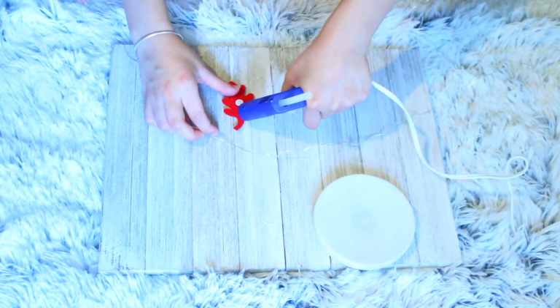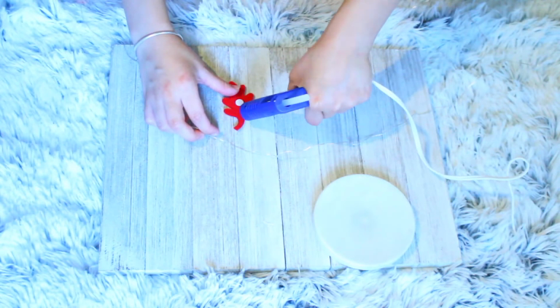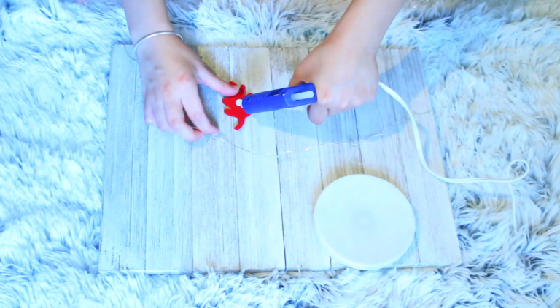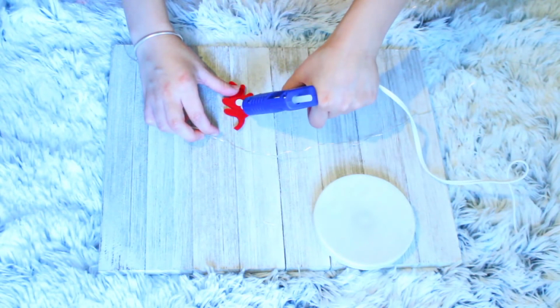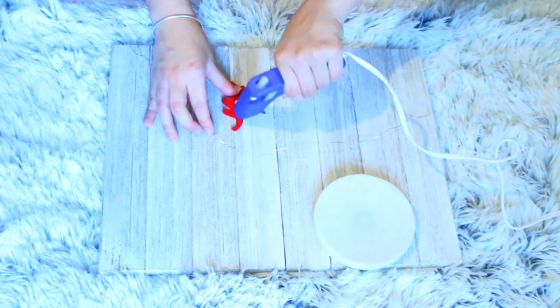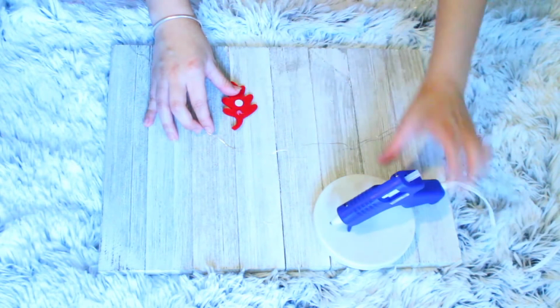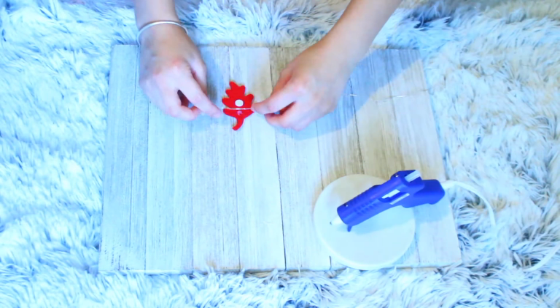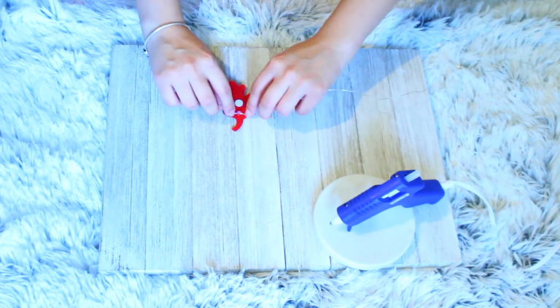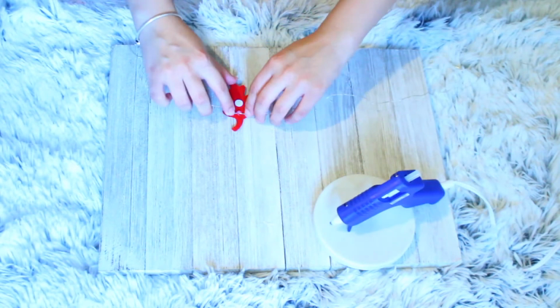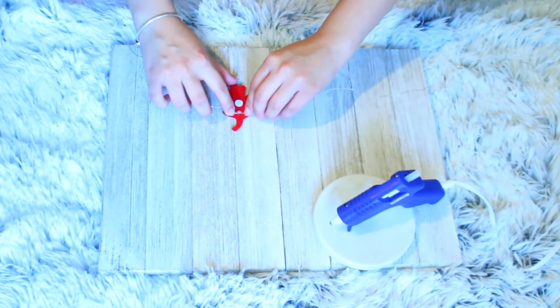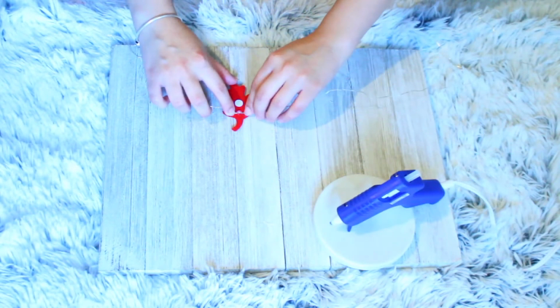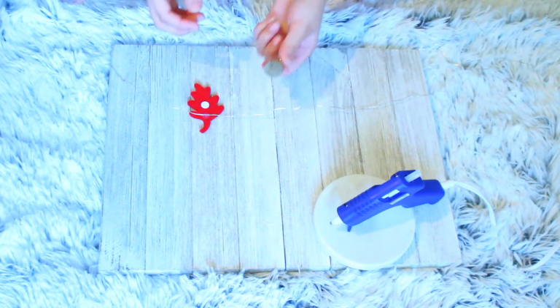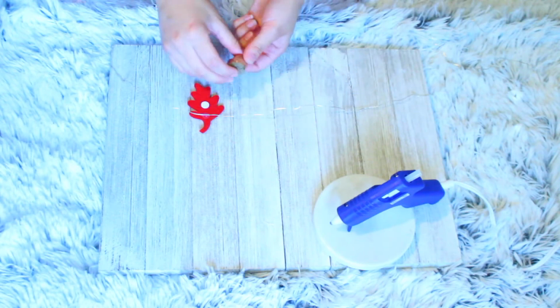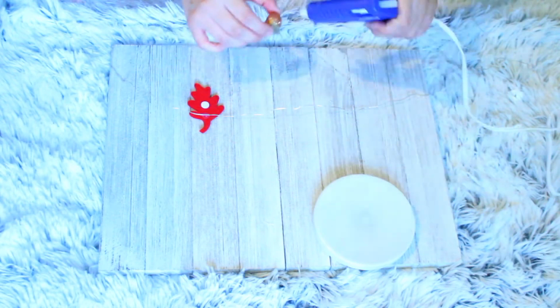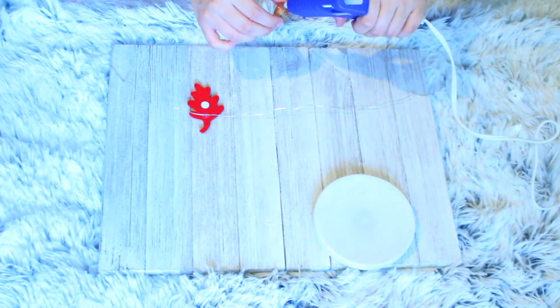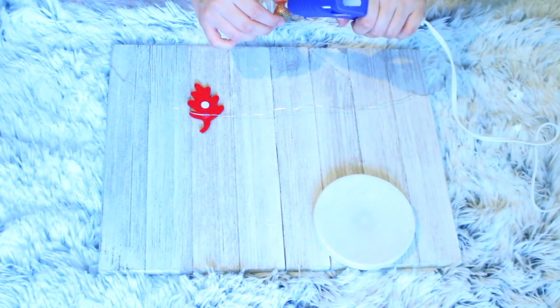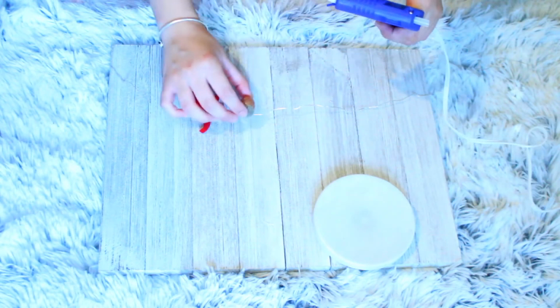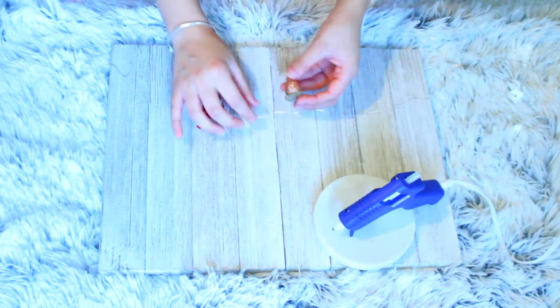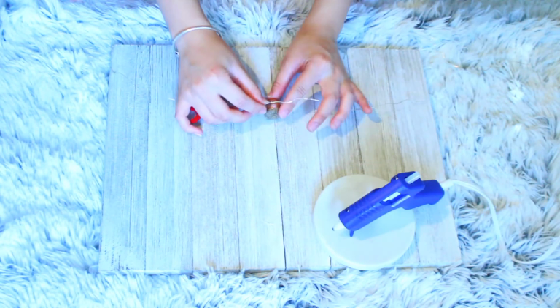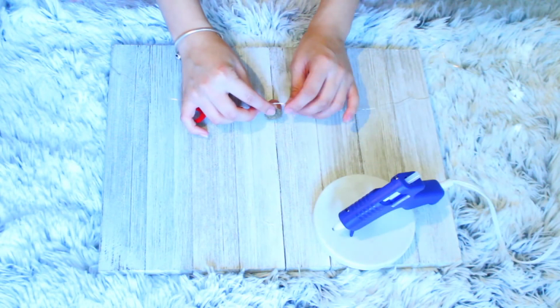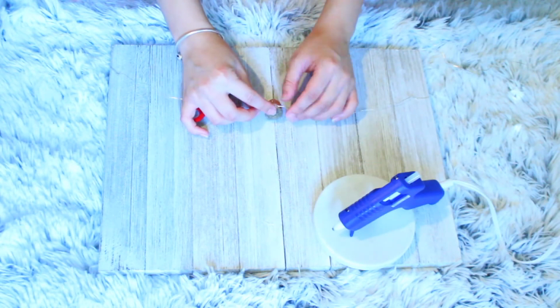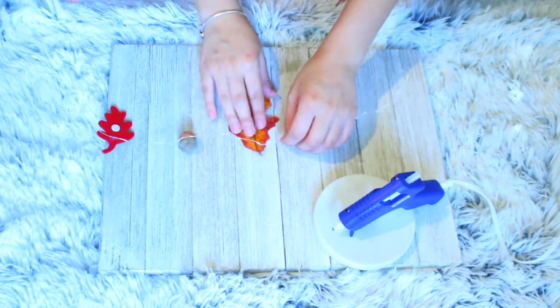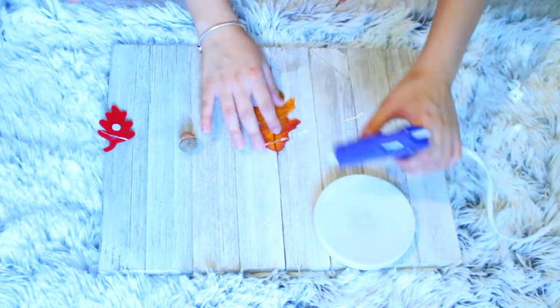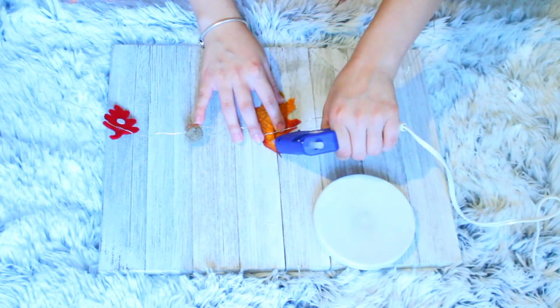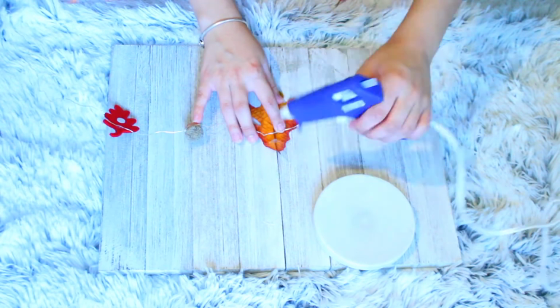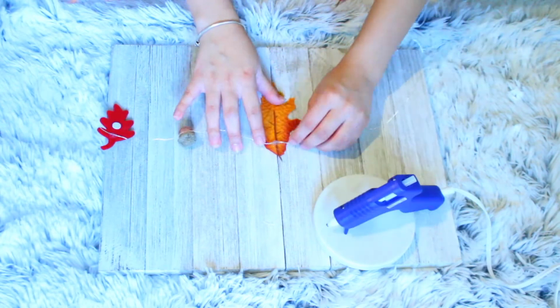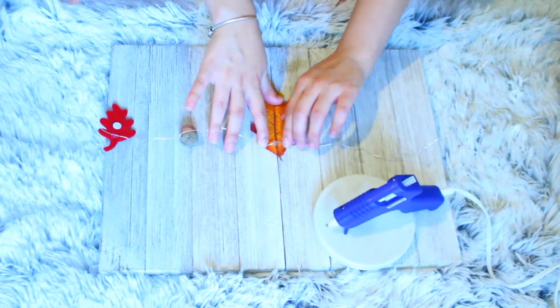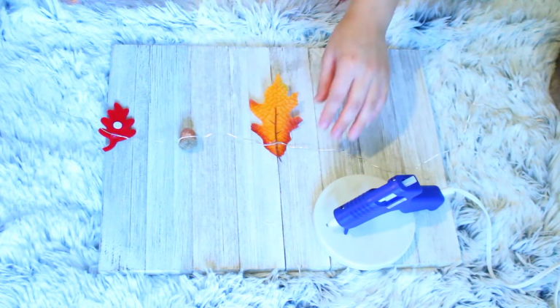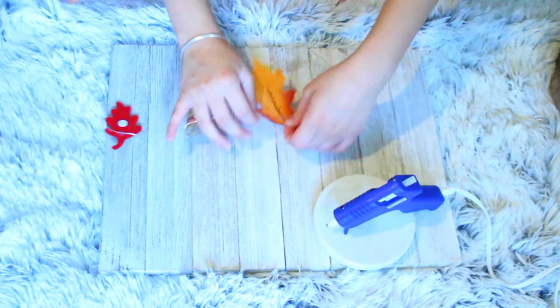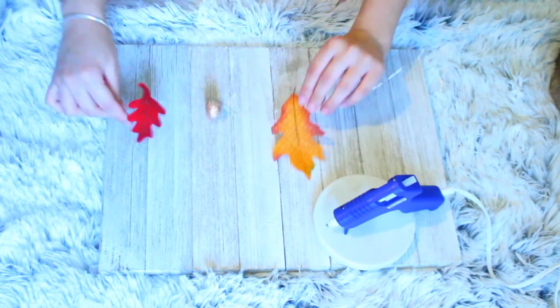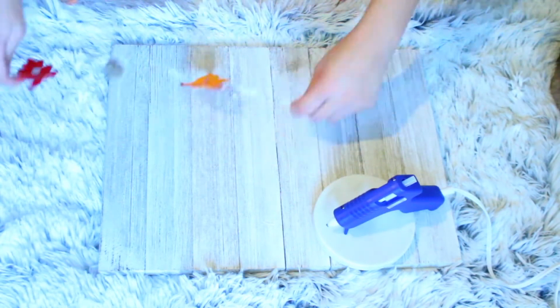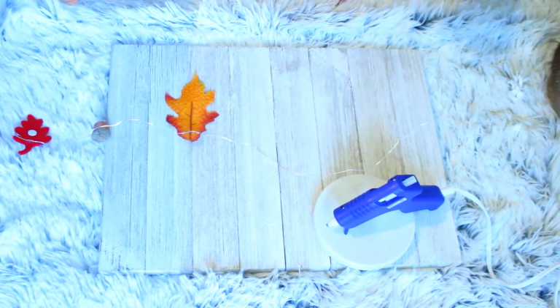I began by taking the felt leaf and putting a dab of glue on the back and then placing the wire on it. I did this with the acorn and the fake leaves until I got to the end of the wire, and I continued this process until I was done.